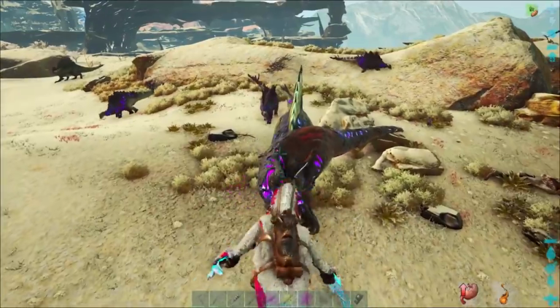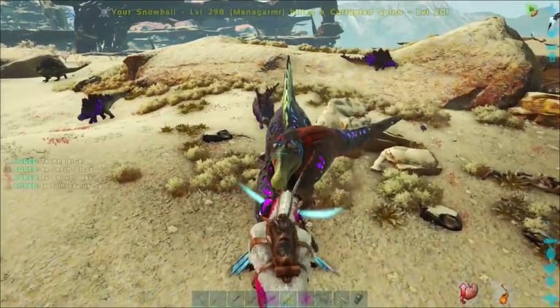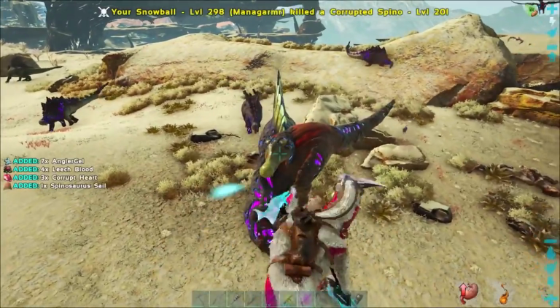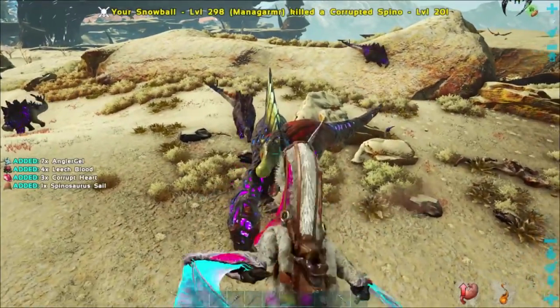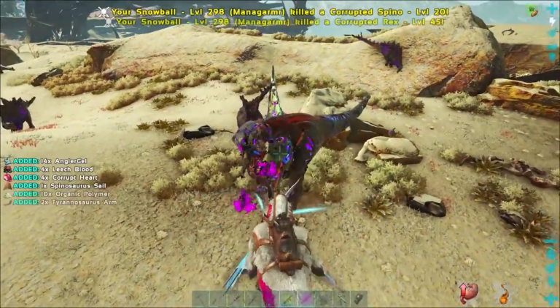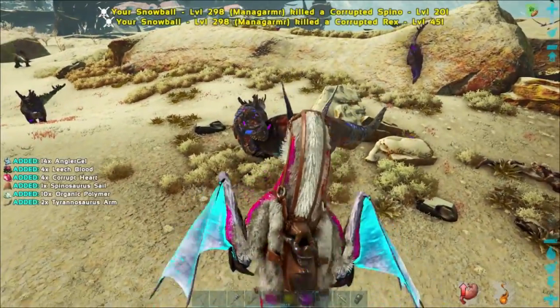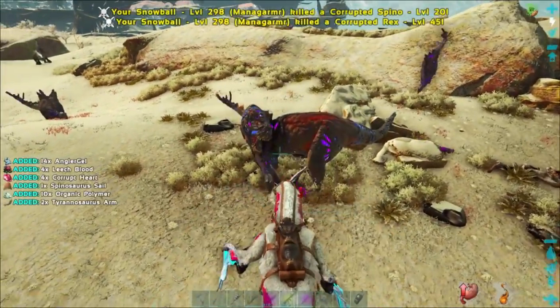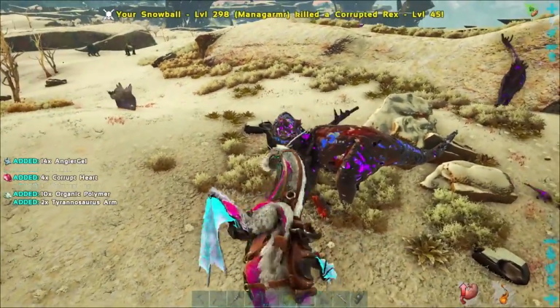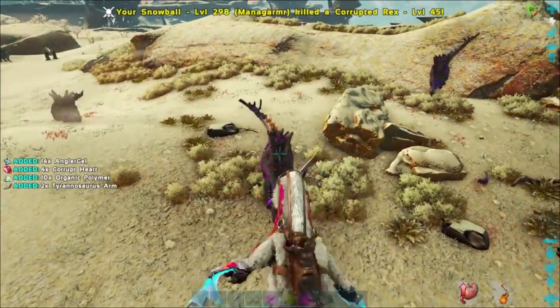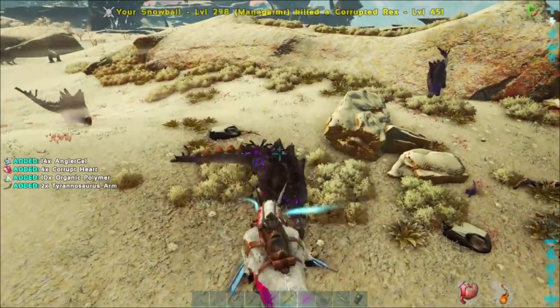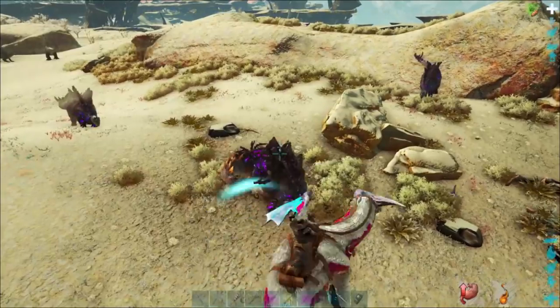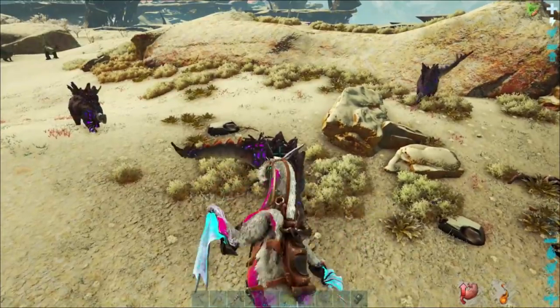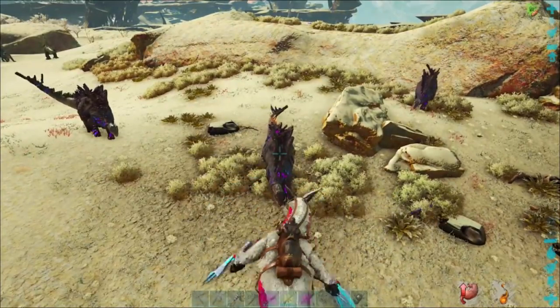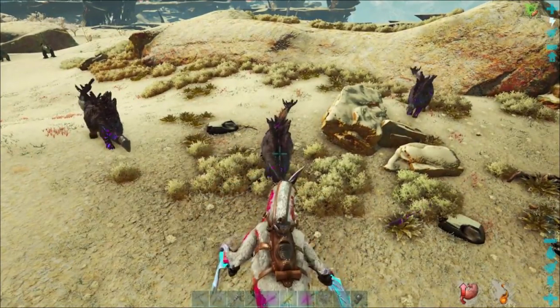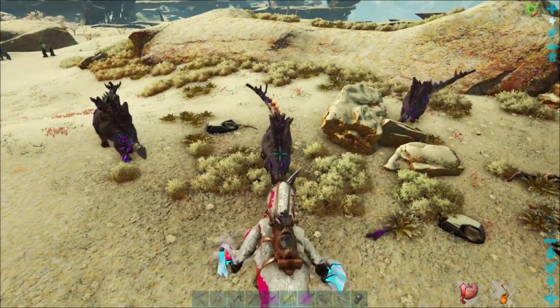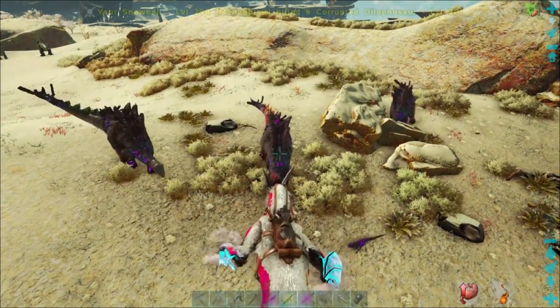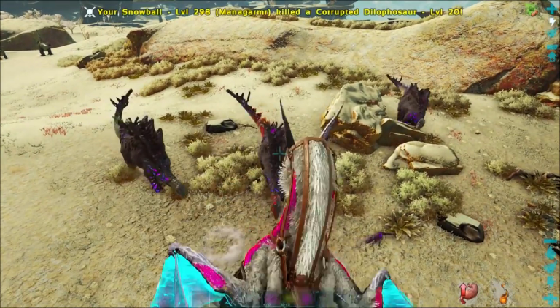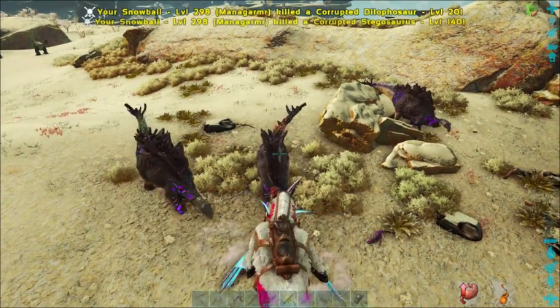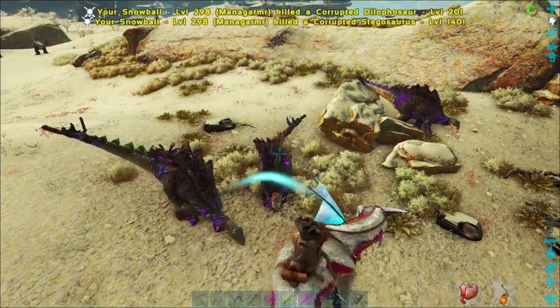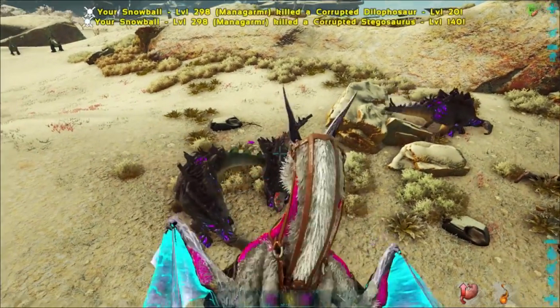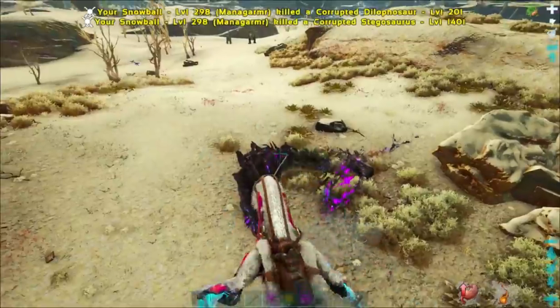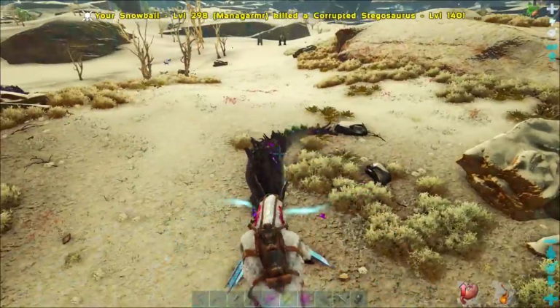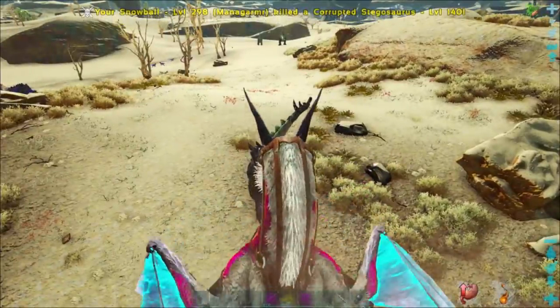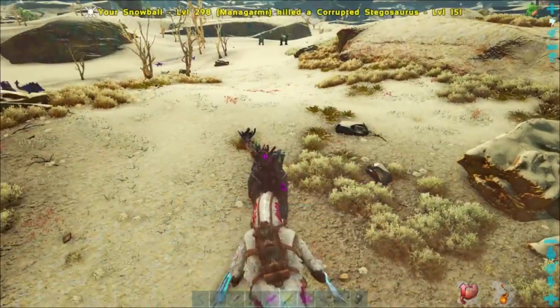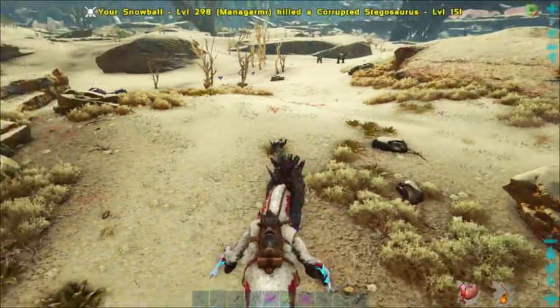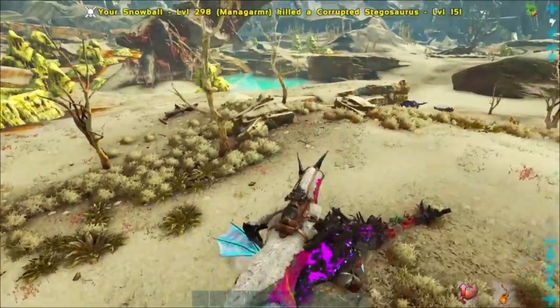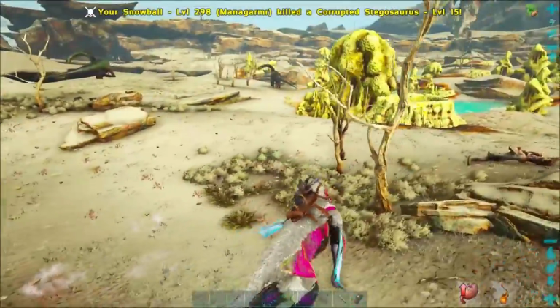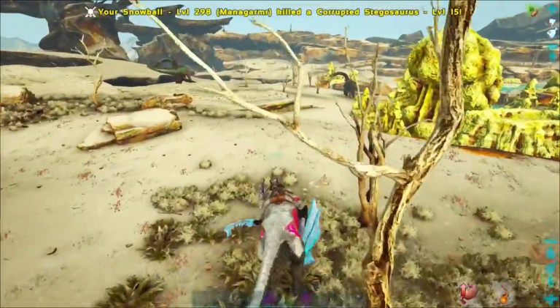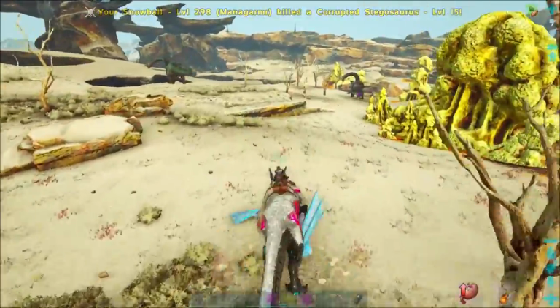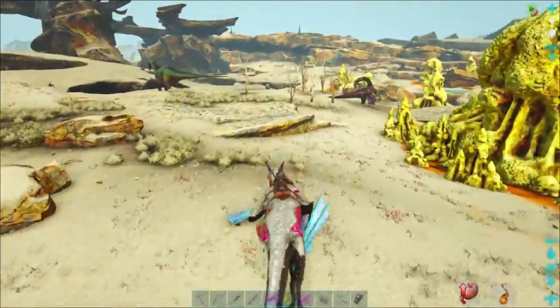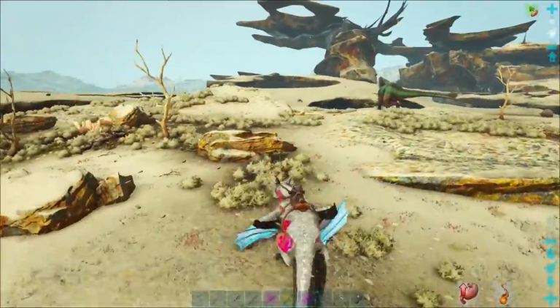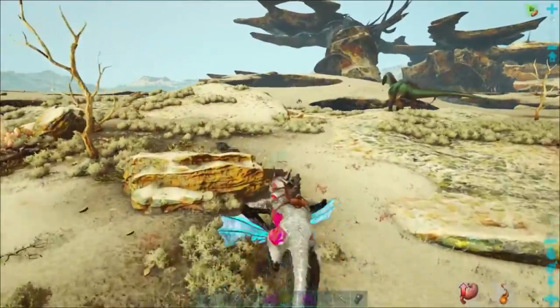I recommend enabling item collection when farming for Corrupt Hearts on whatever creature you're using. I do find this mechanic to only work some of the time, but when it does it massively increases the rate at which you can collect hearts. Otherwise you will have to demount and collect the hearts from caches on the ground.